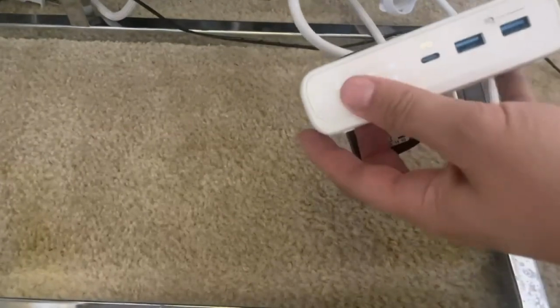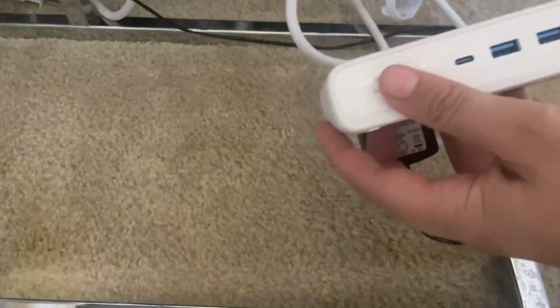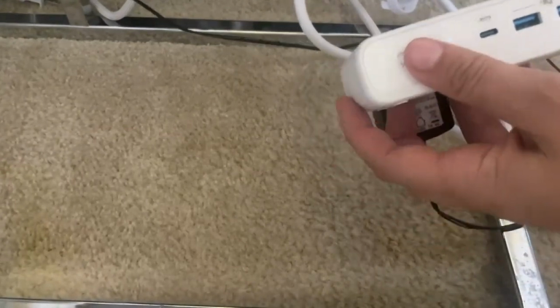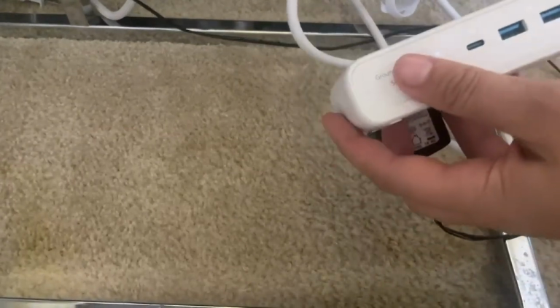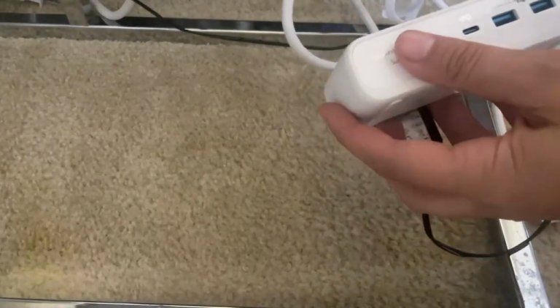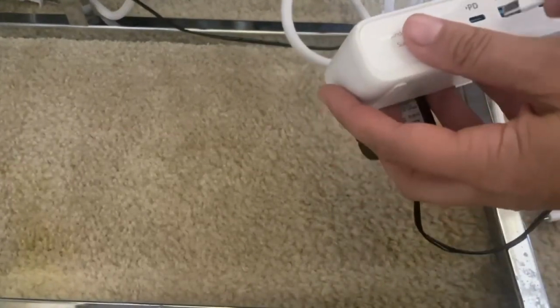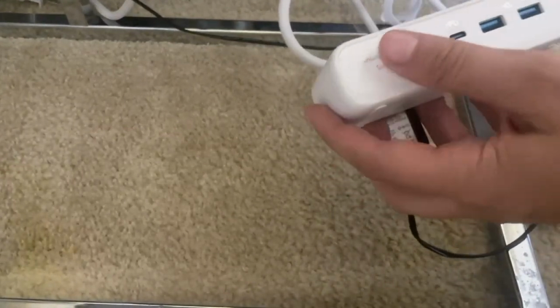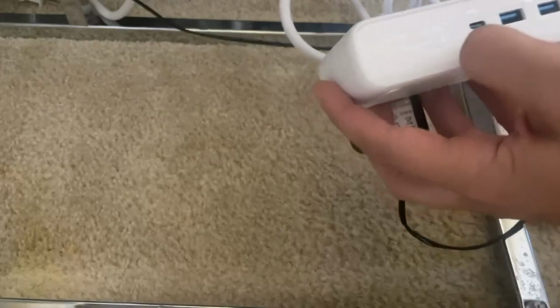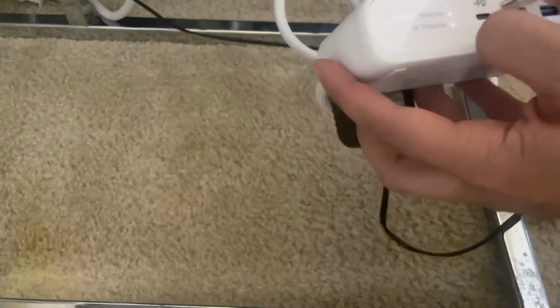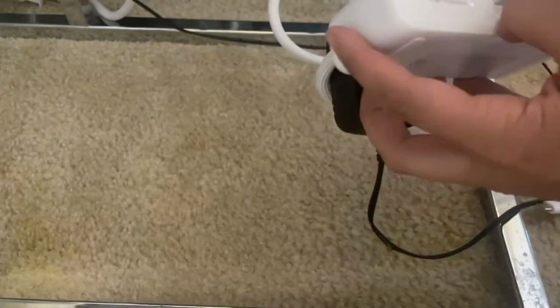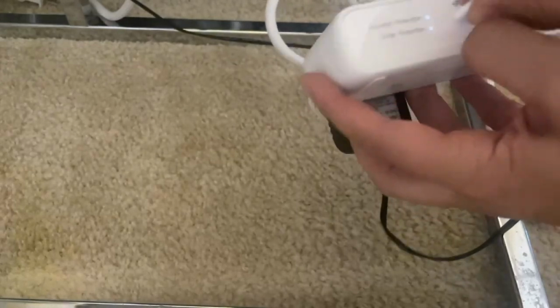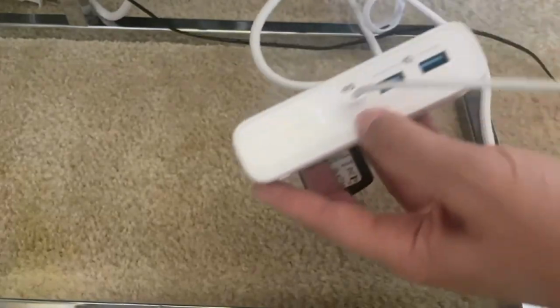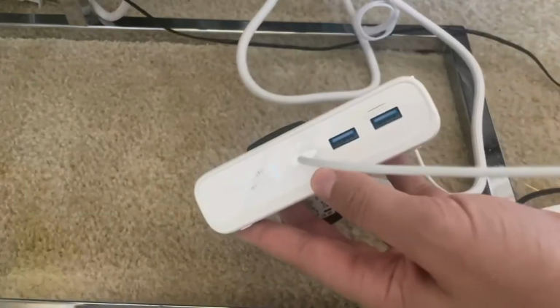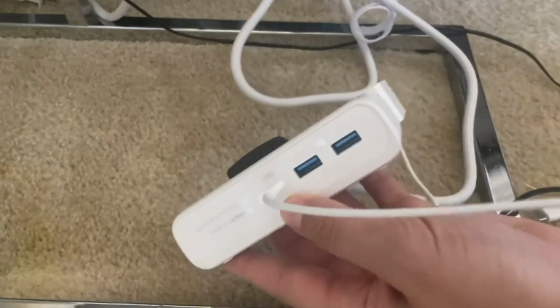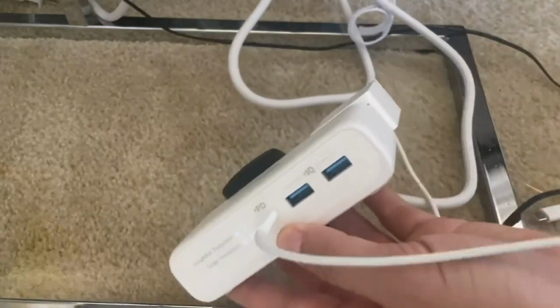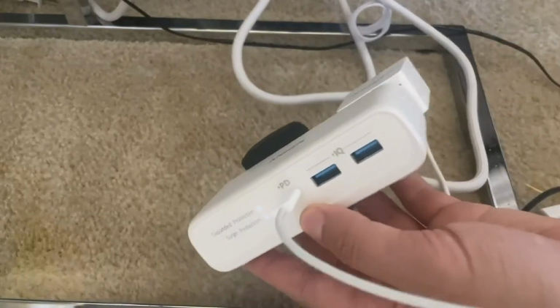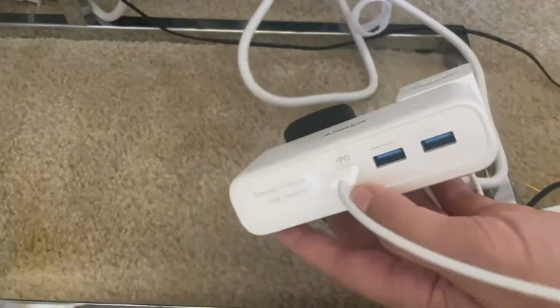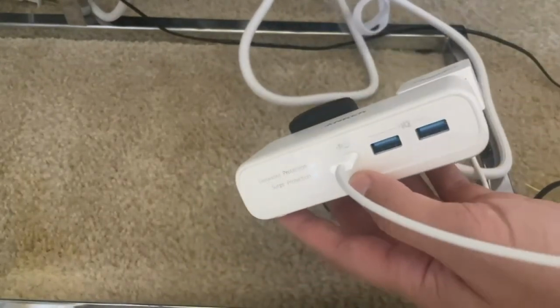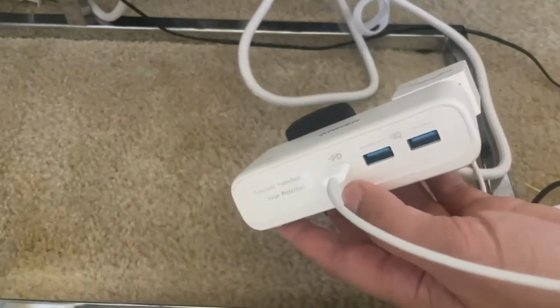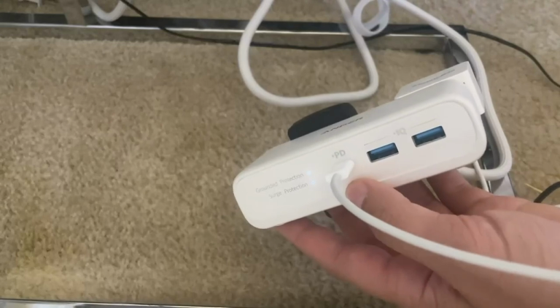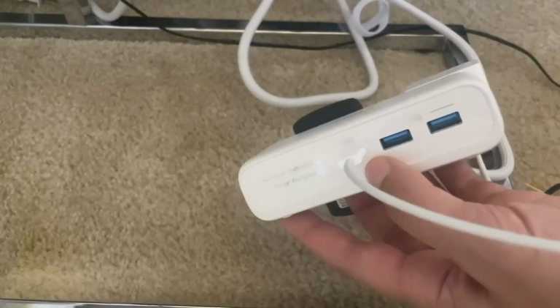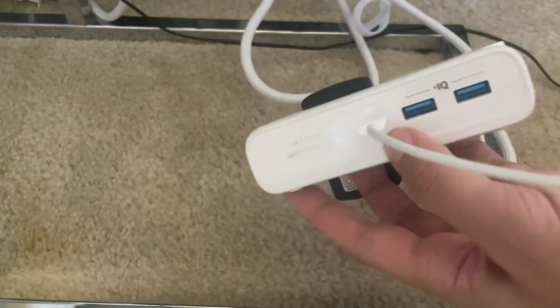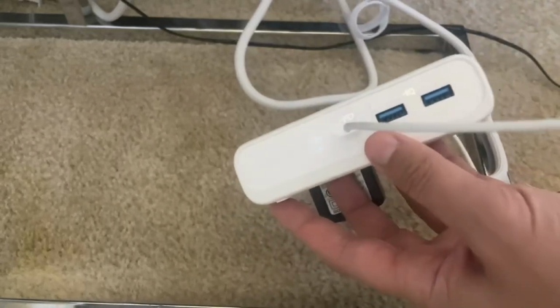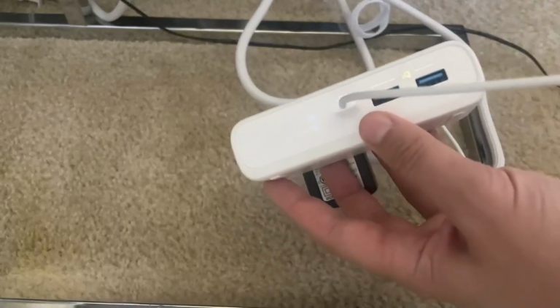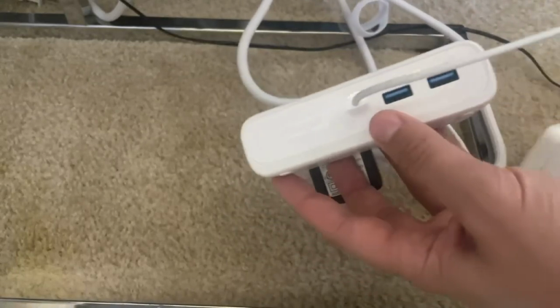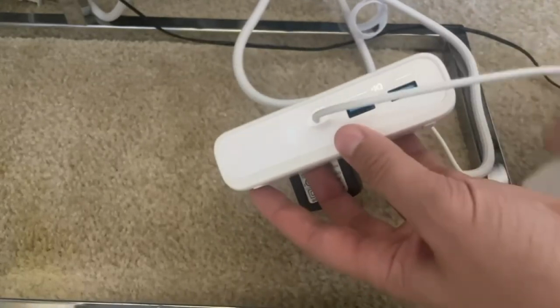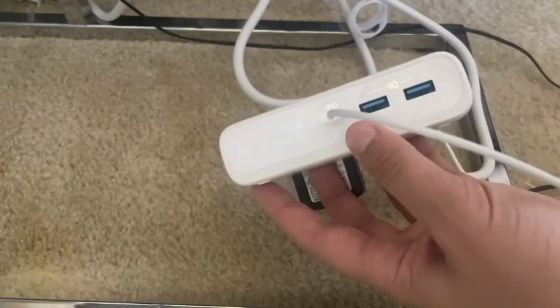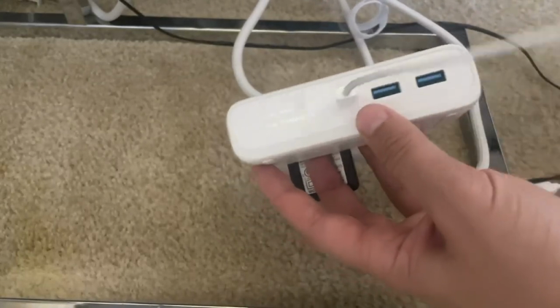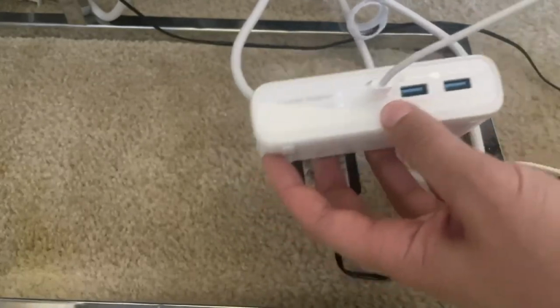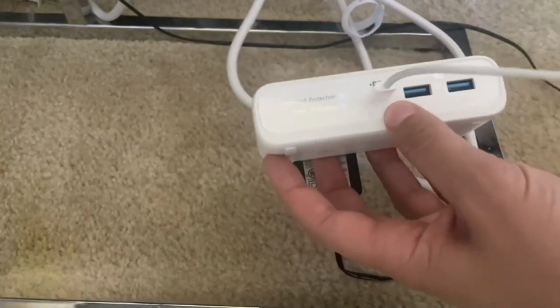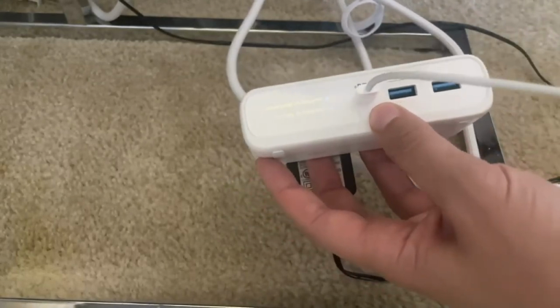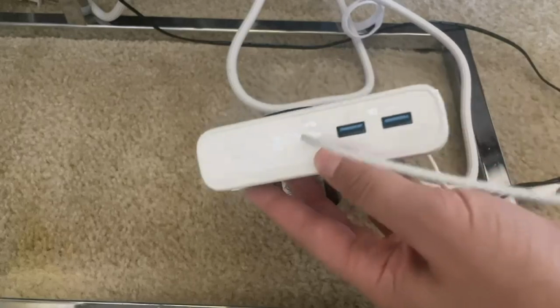On the other side there is a USB-C port as well as two USB-A ports. Awesome — you don't have to find separate end plugs for charging your phones.